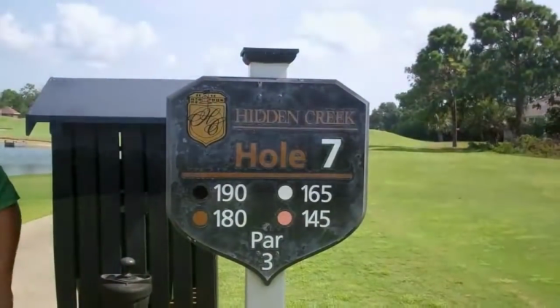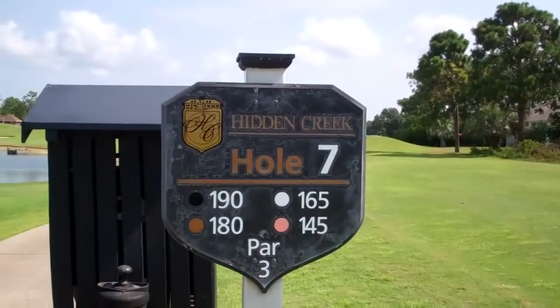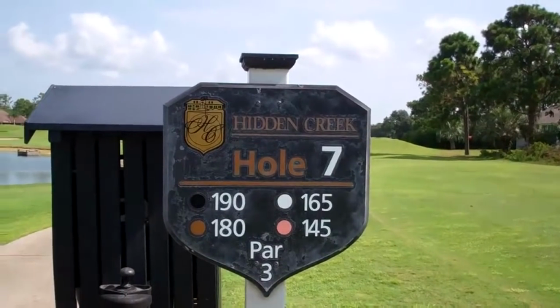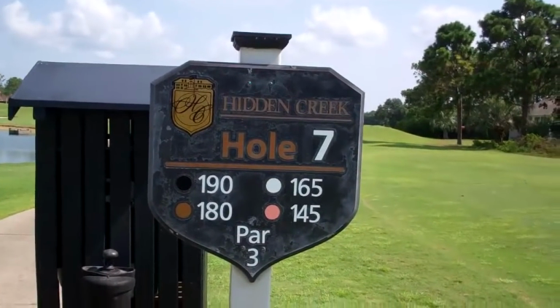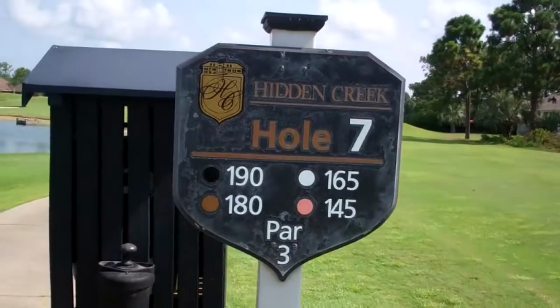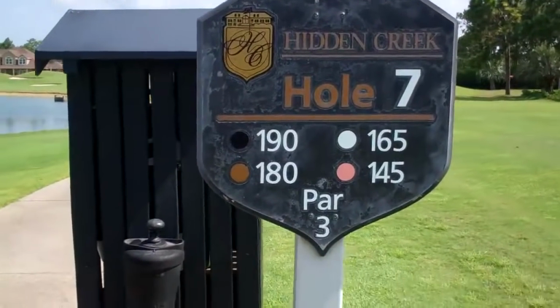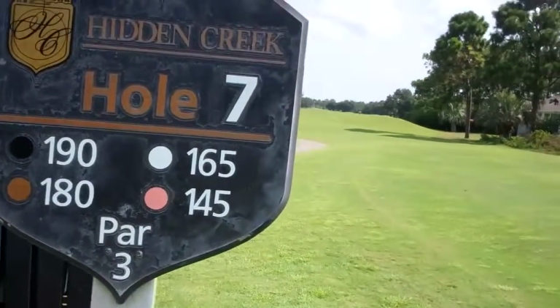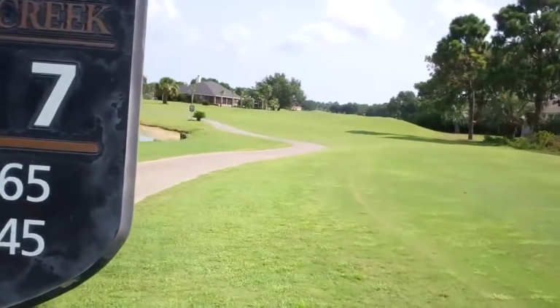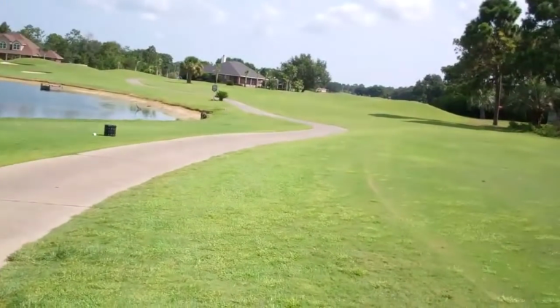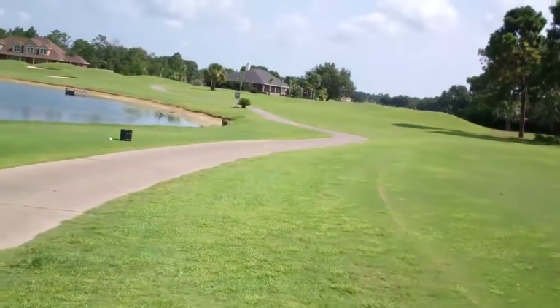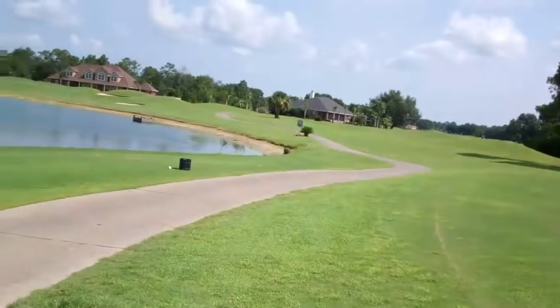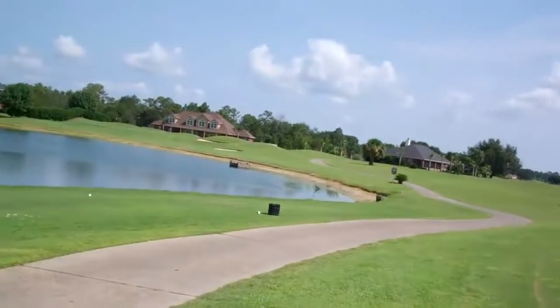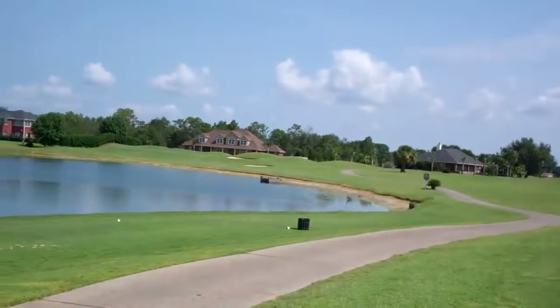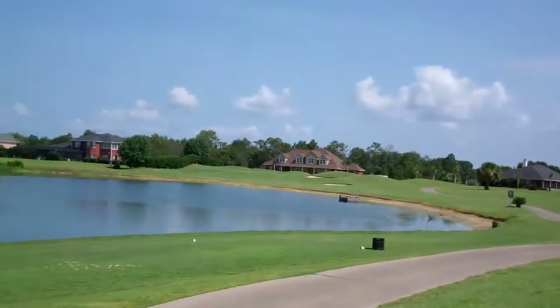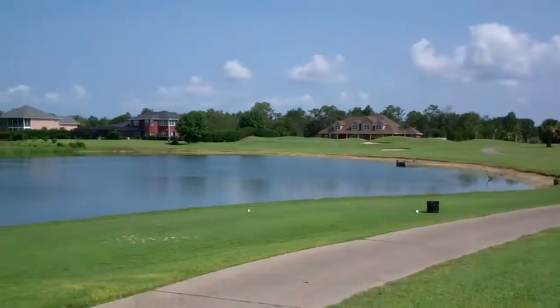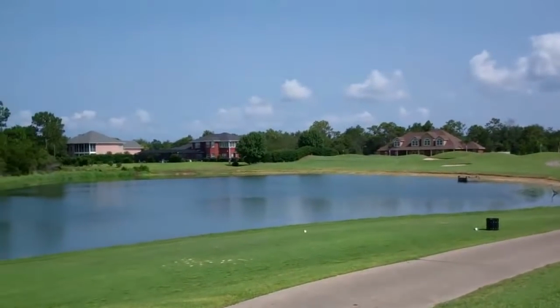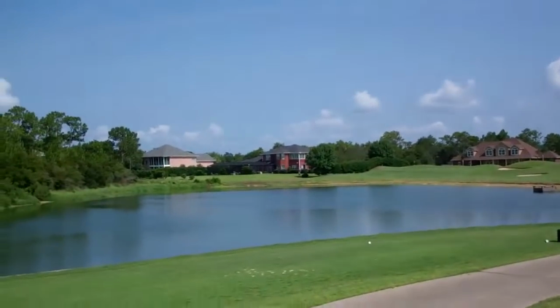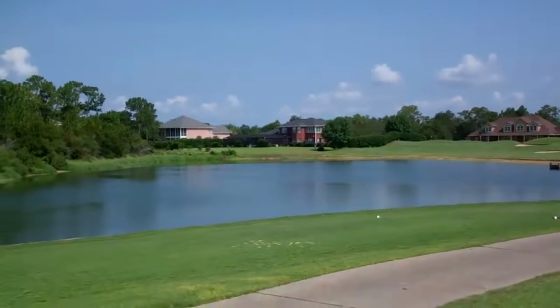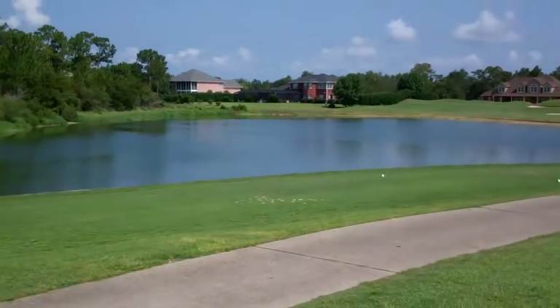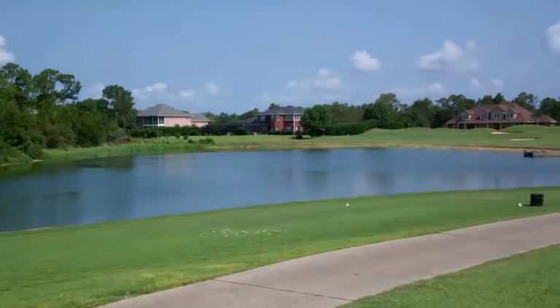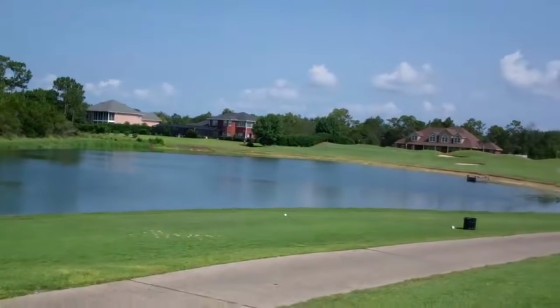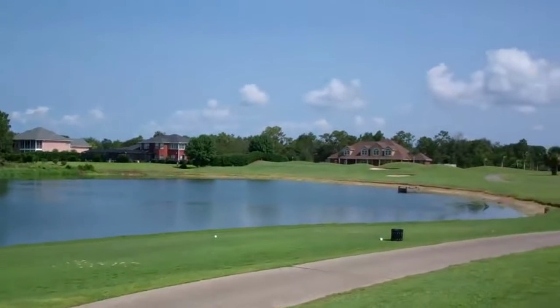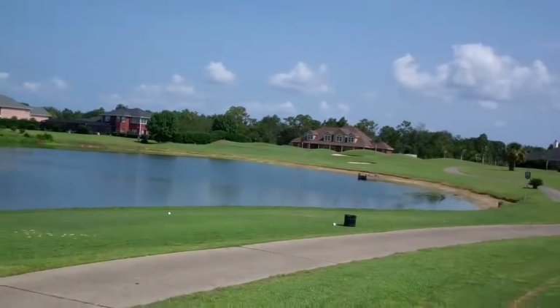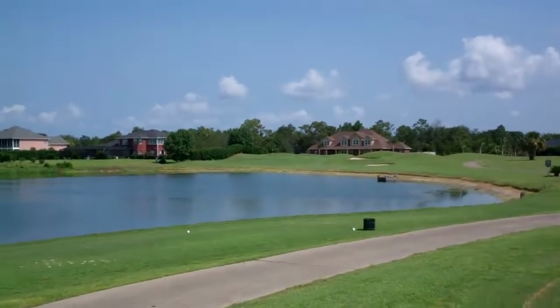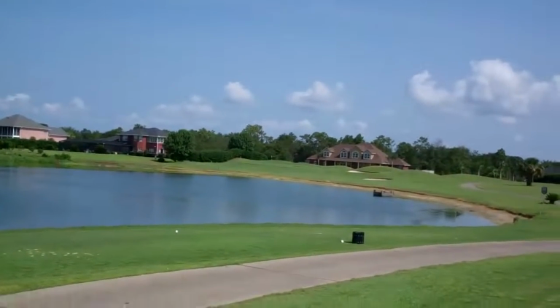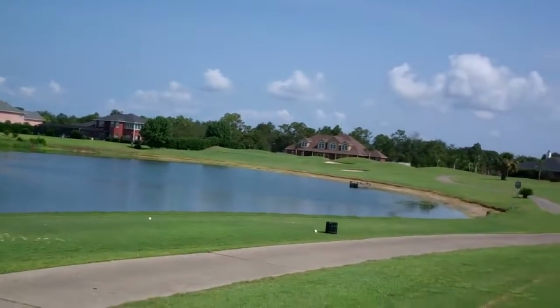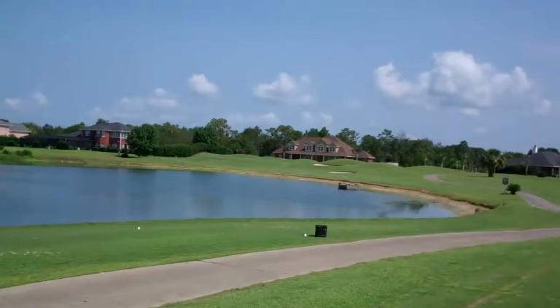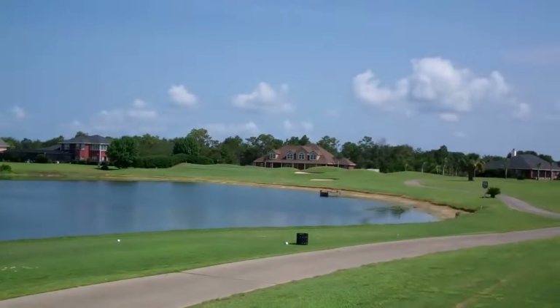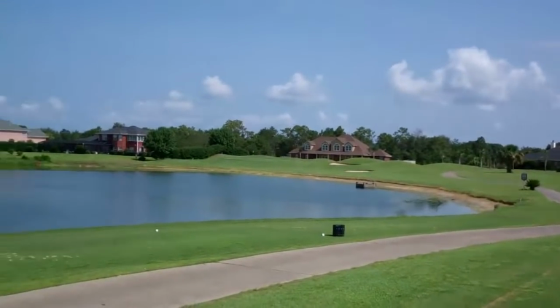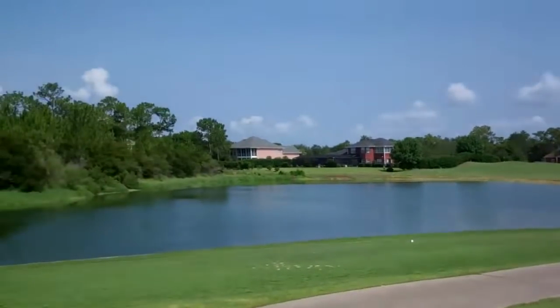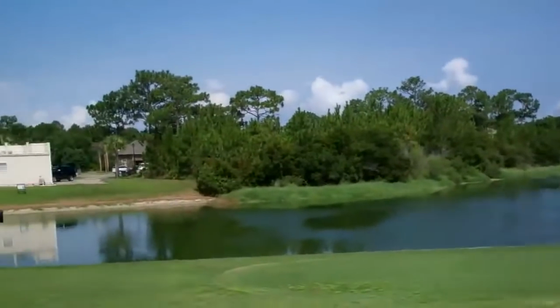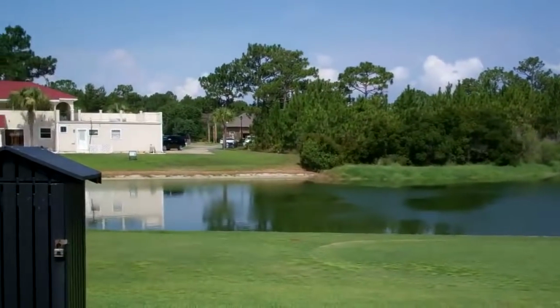Hole 7, Hidden Creek, par 3. About a buck 80. It's a nice looking hole. Got some water to contend with. Beautiful houses.